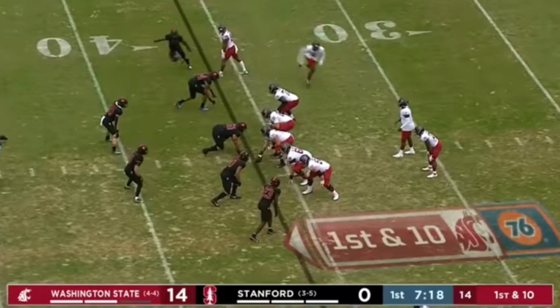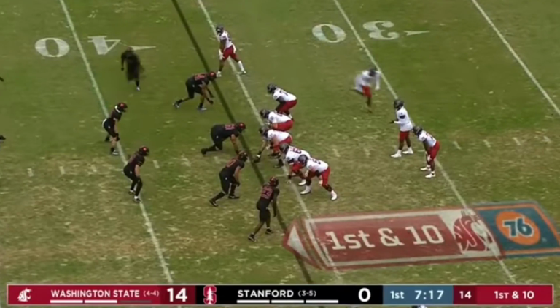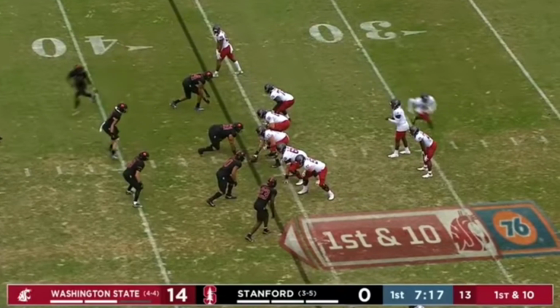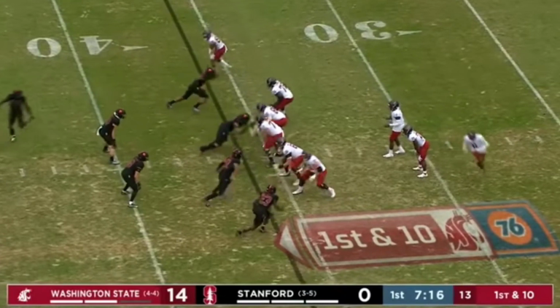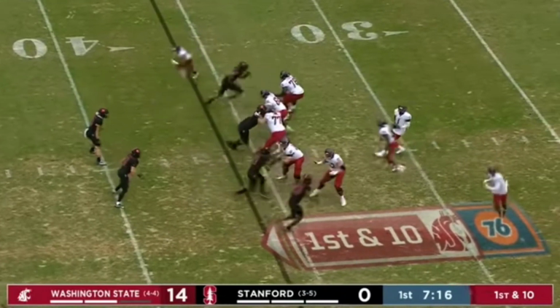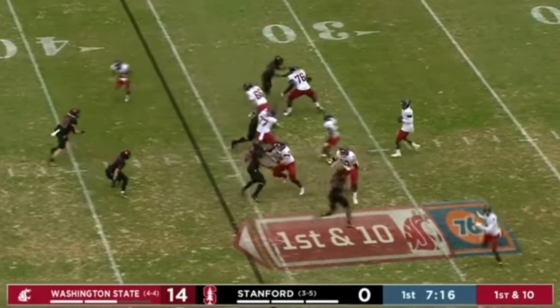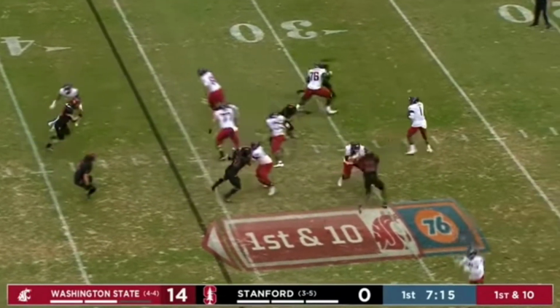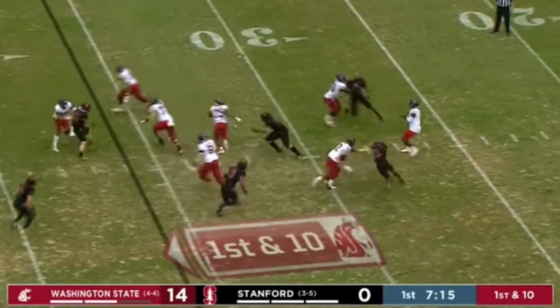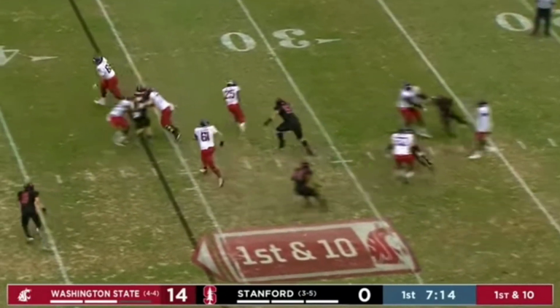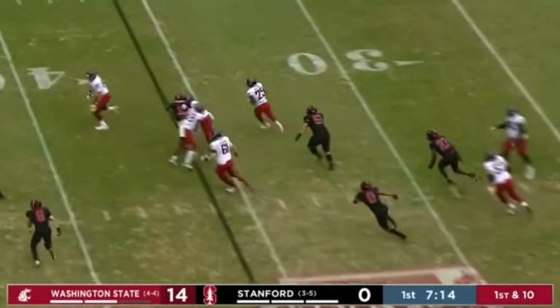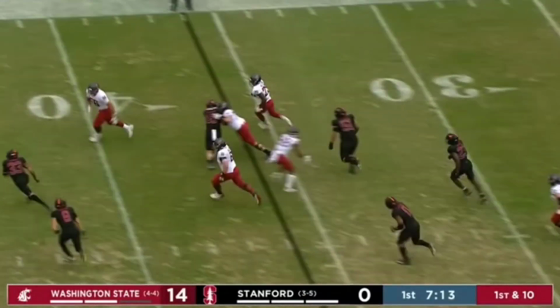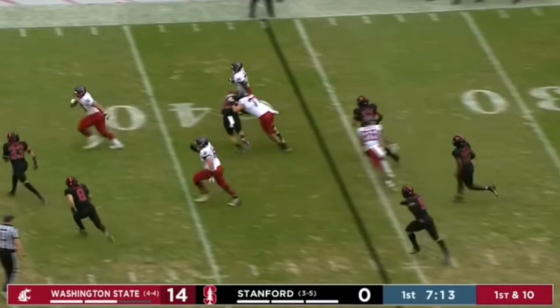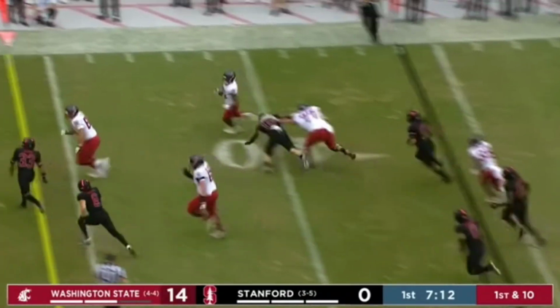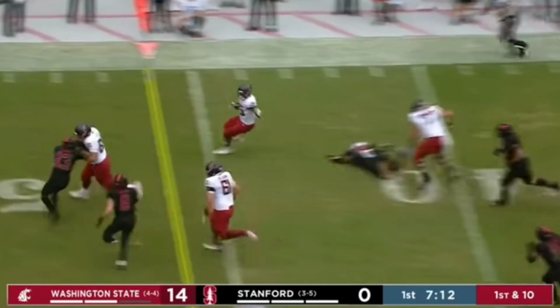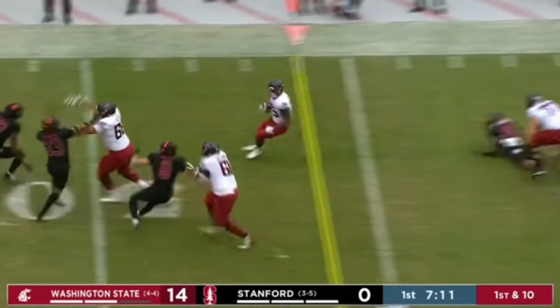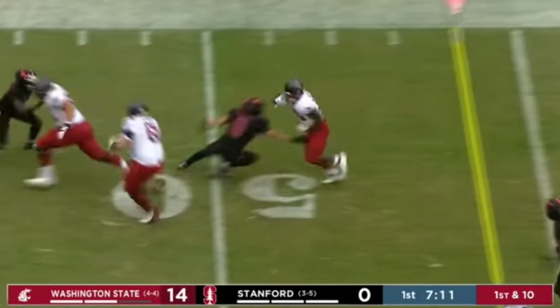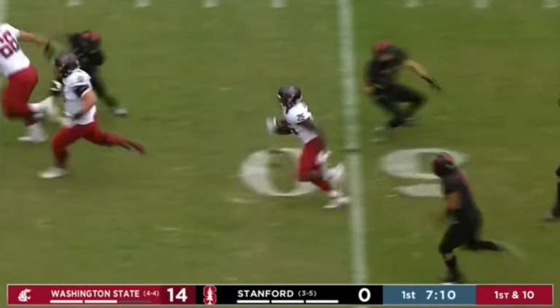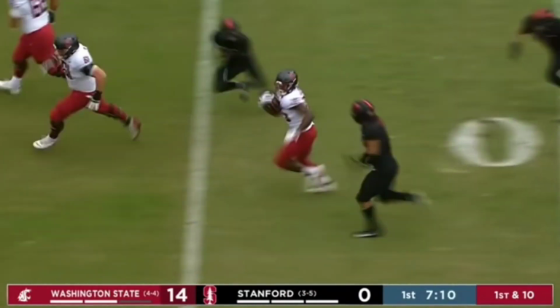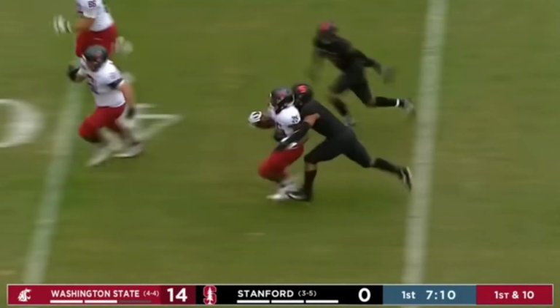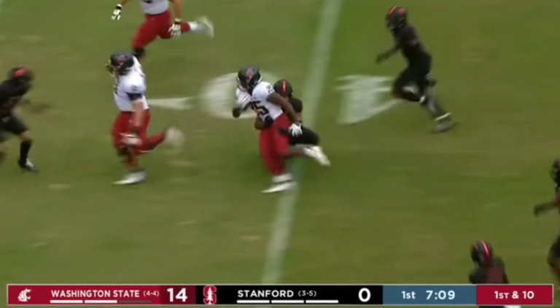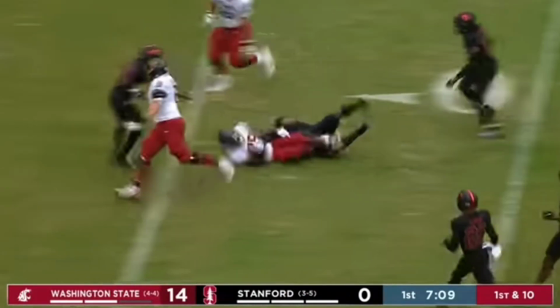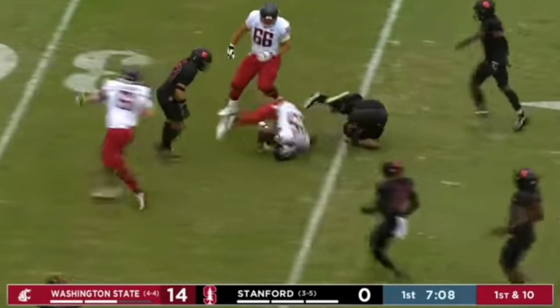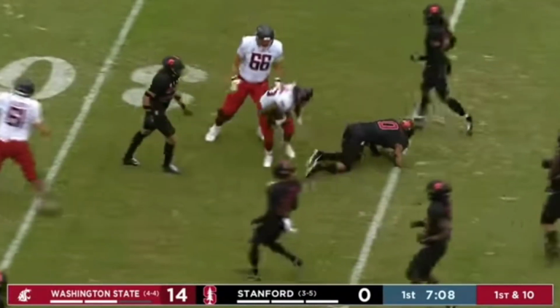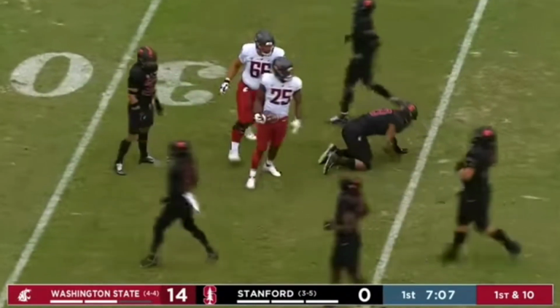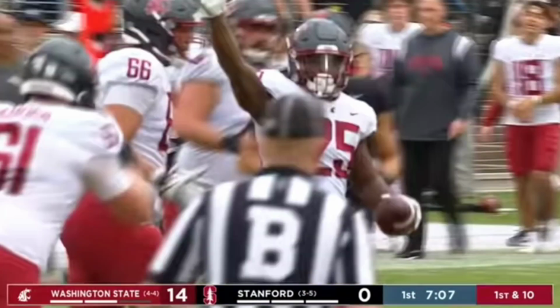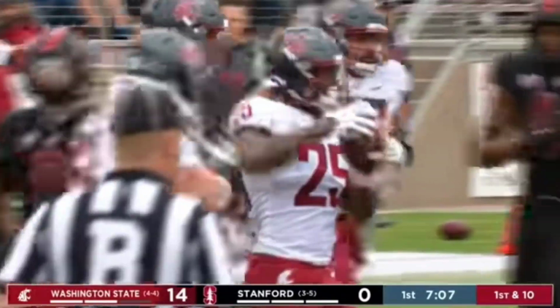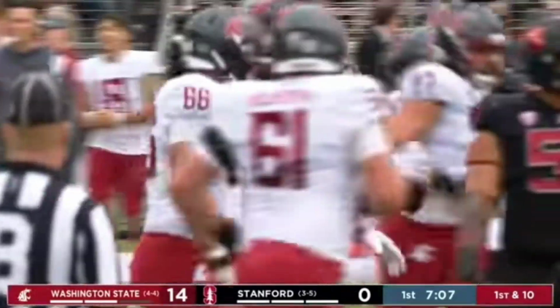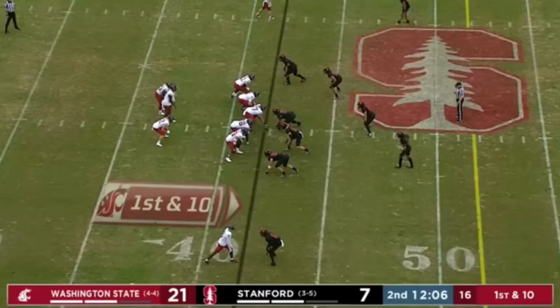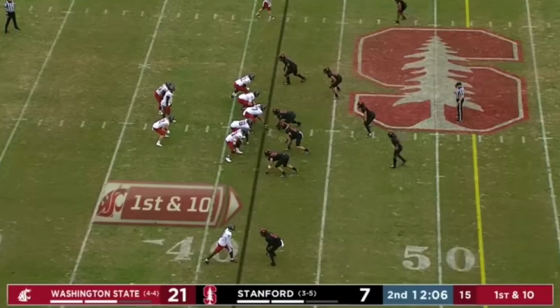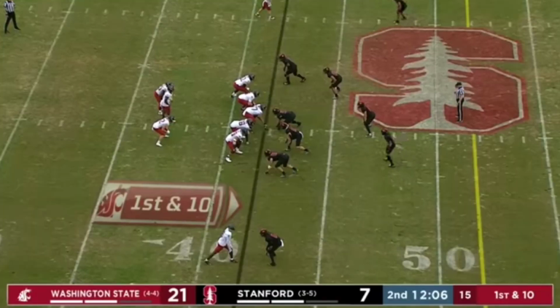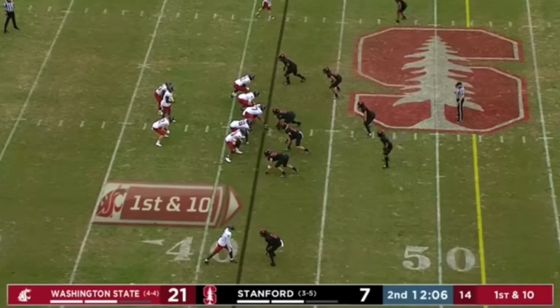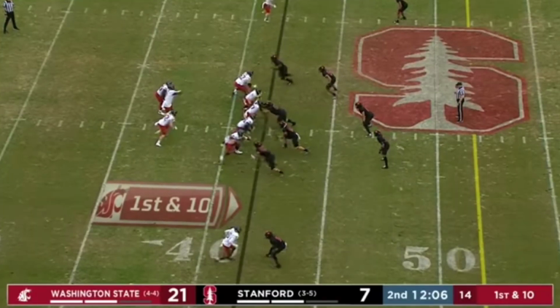Donovan Holly motions. Ward and the screen. Watson has space, cuts it back at midfield. Nakia Watson inside the 40, finally hauled down. First and 10, Washington State.